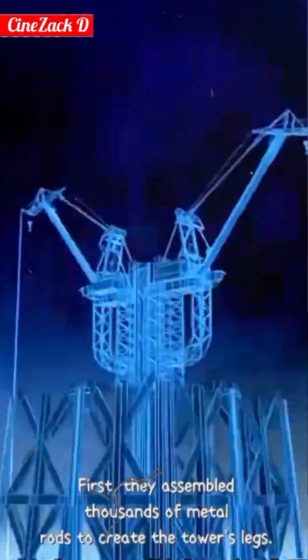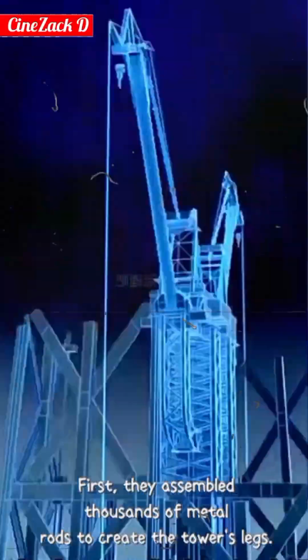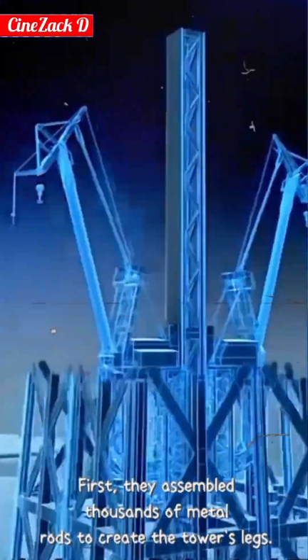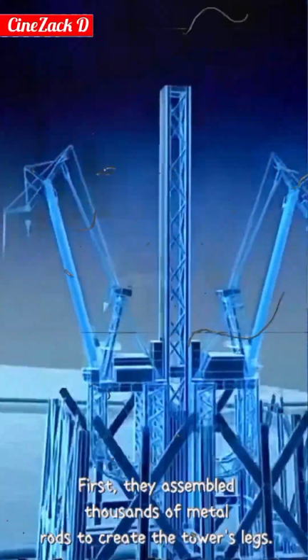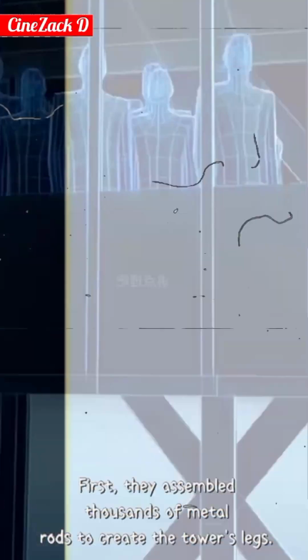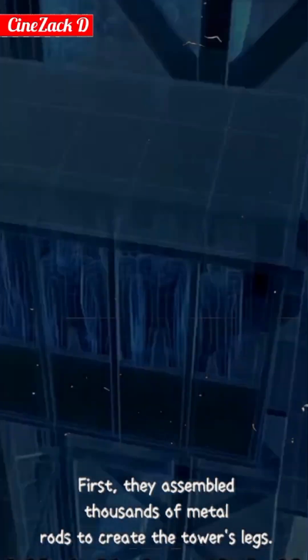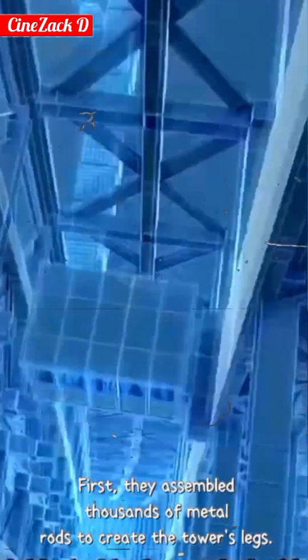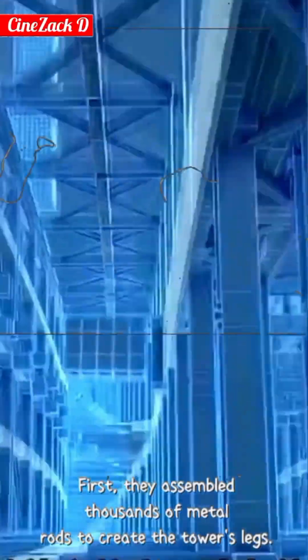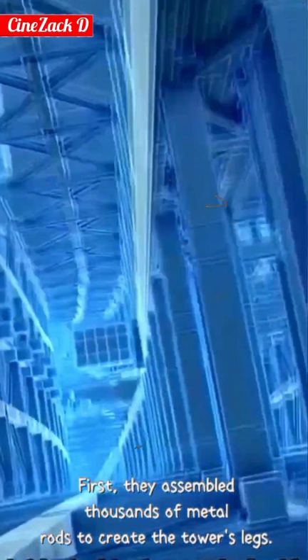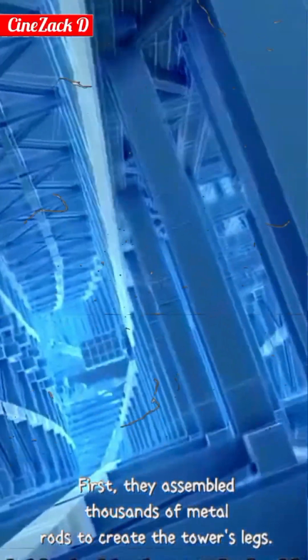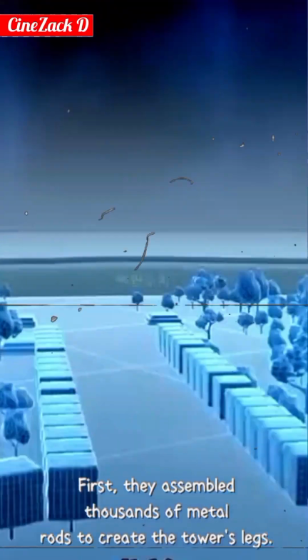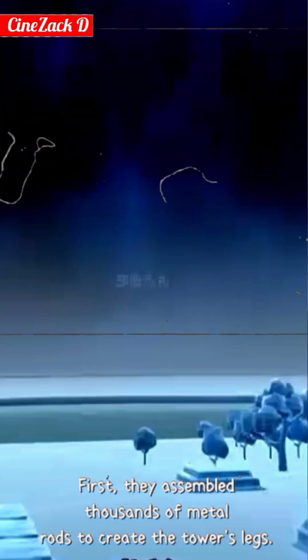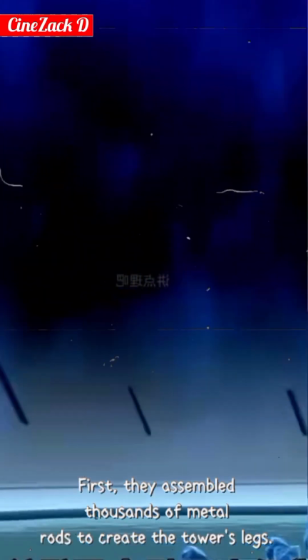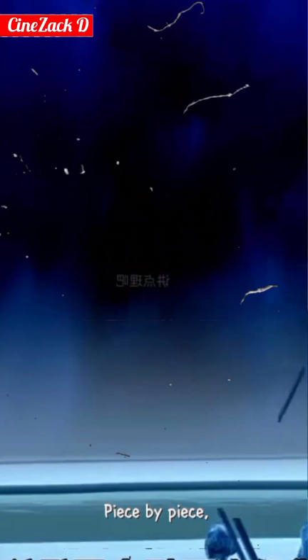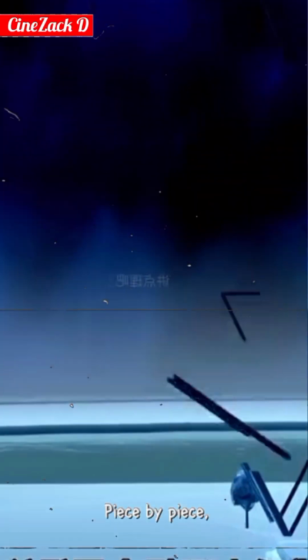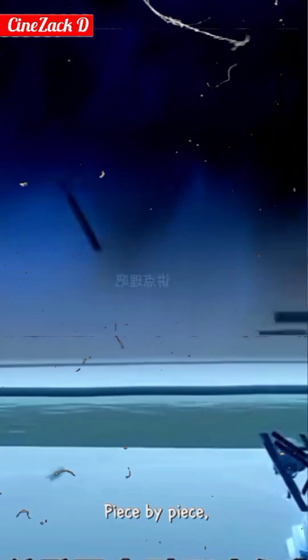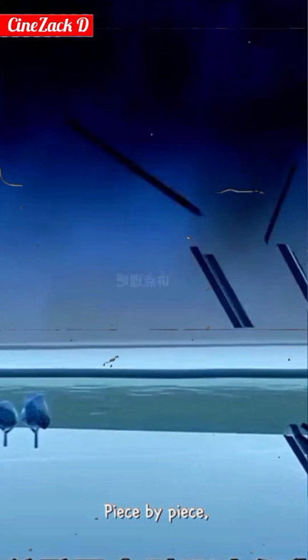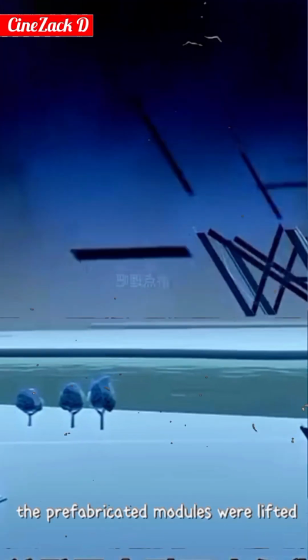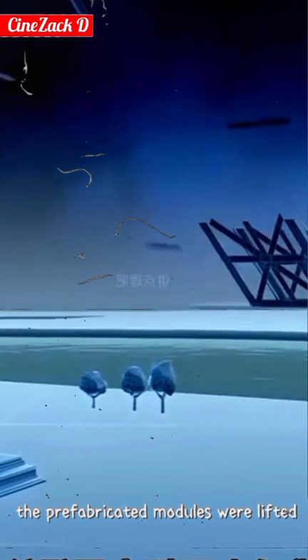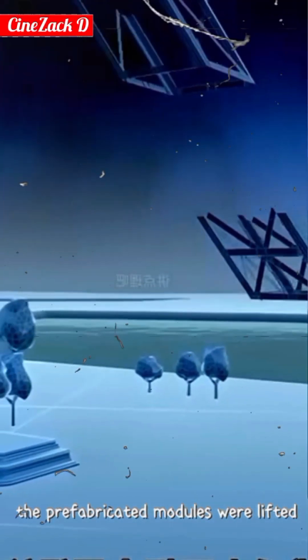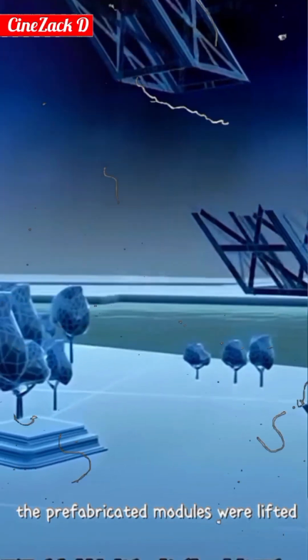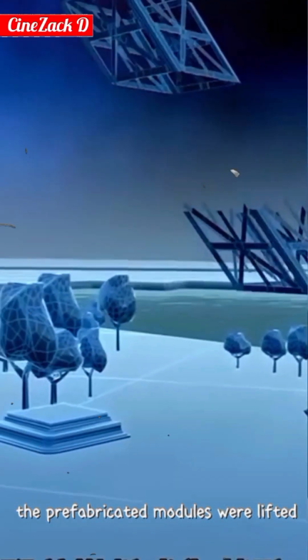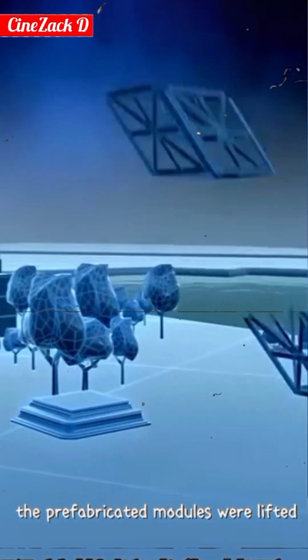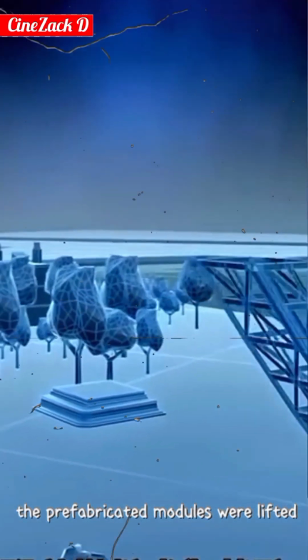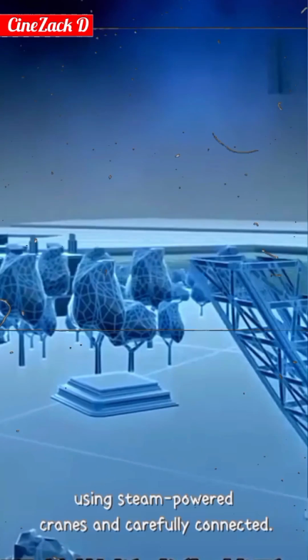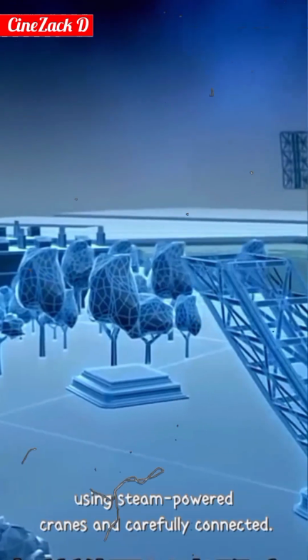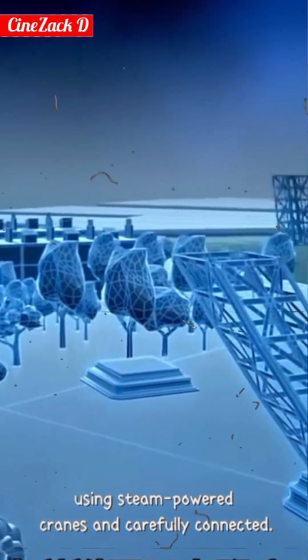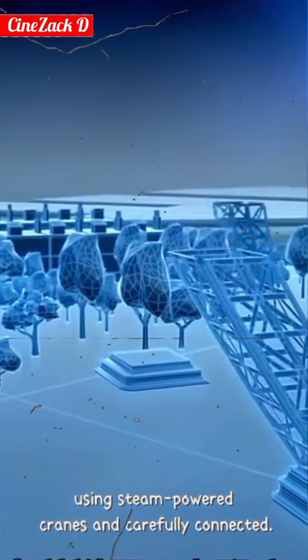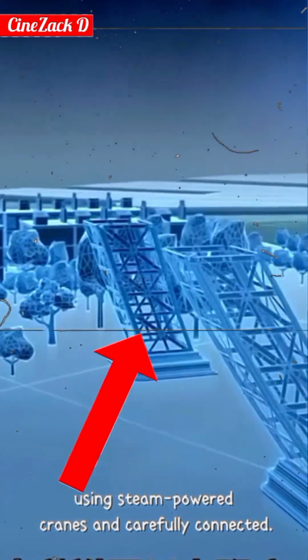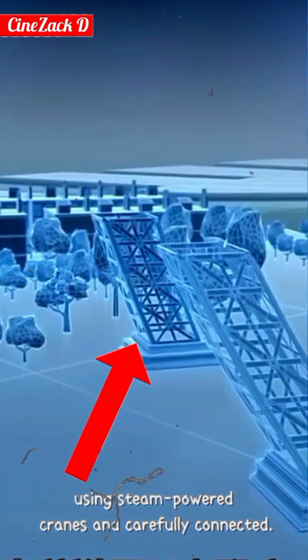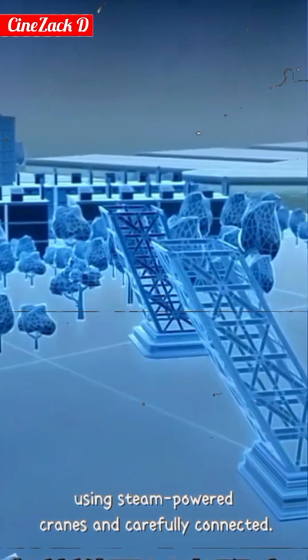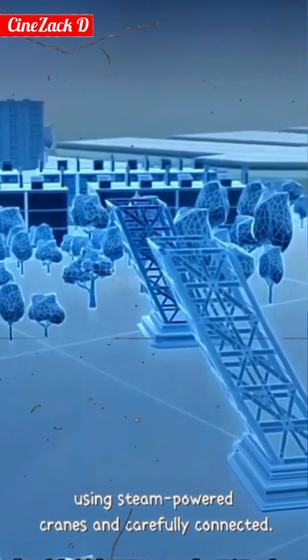First, they assembled thousands of metal rods to create the tower's legs. Piece by piece, the prefabricated modules were lifted using steam-powered cranes and carefully connected.